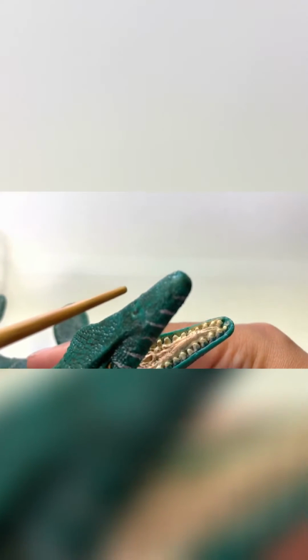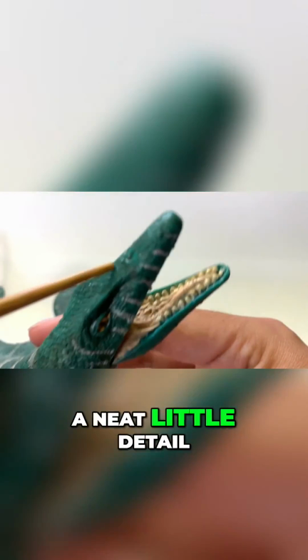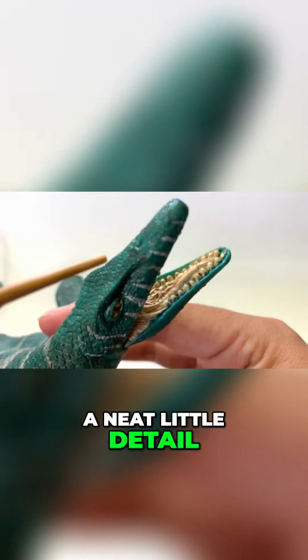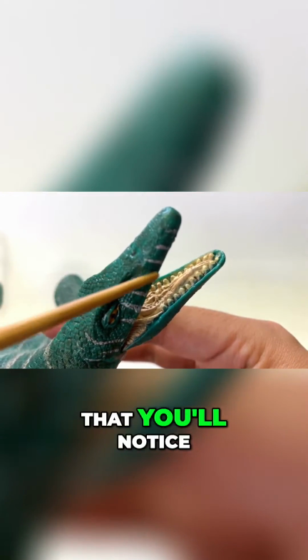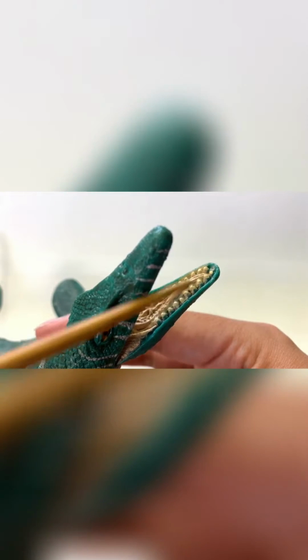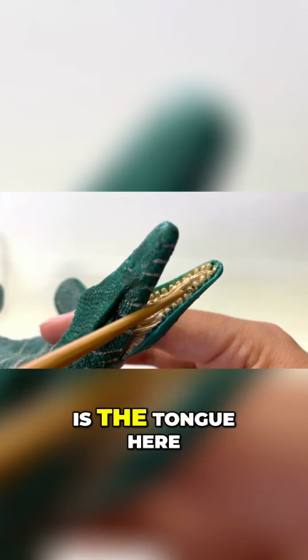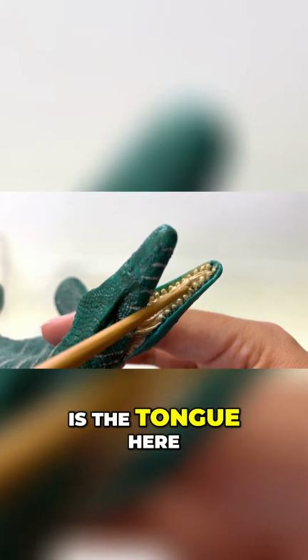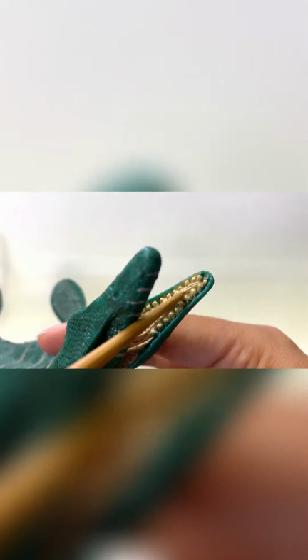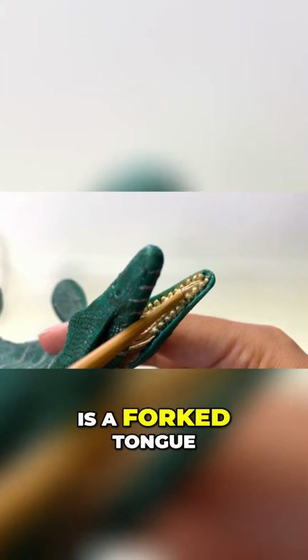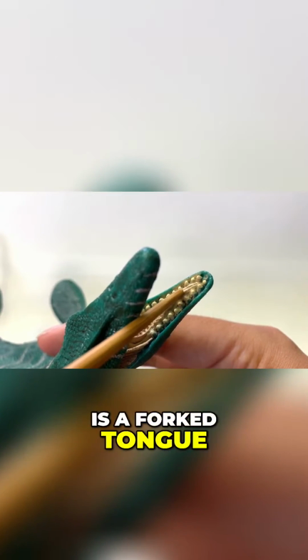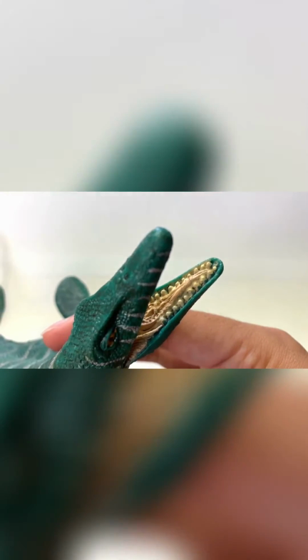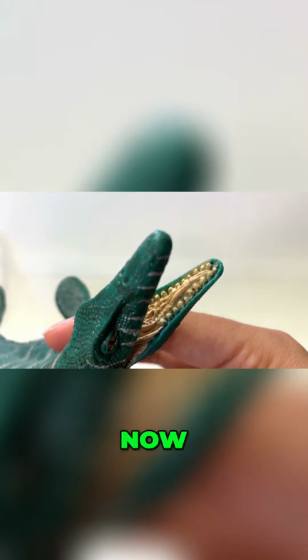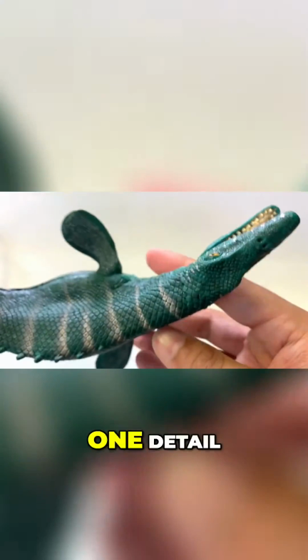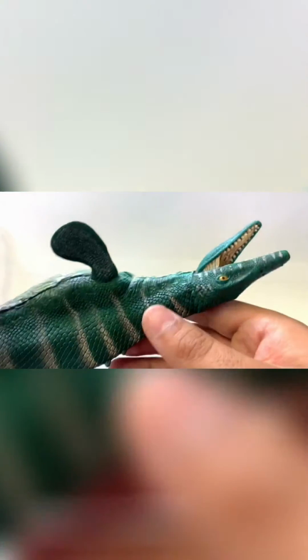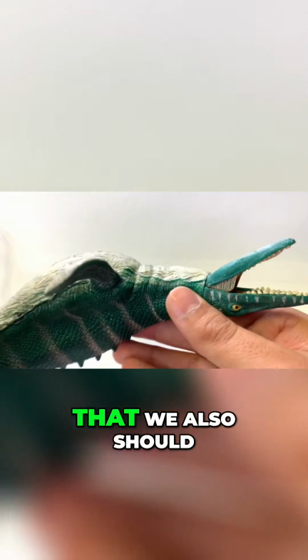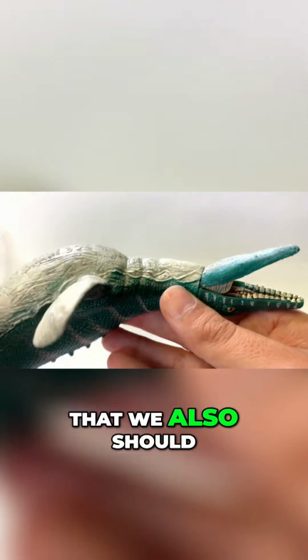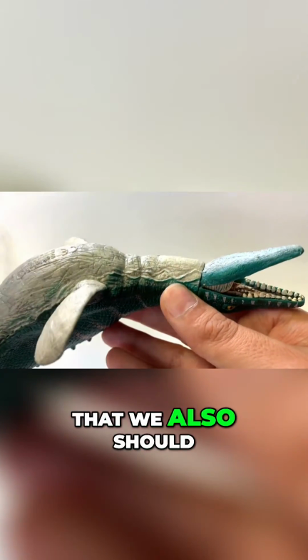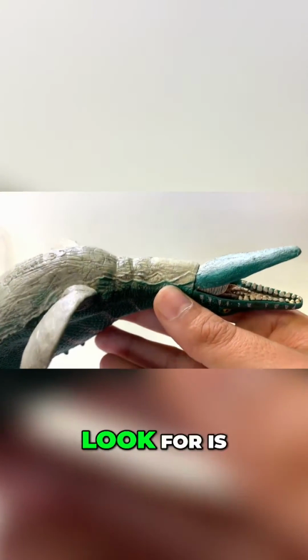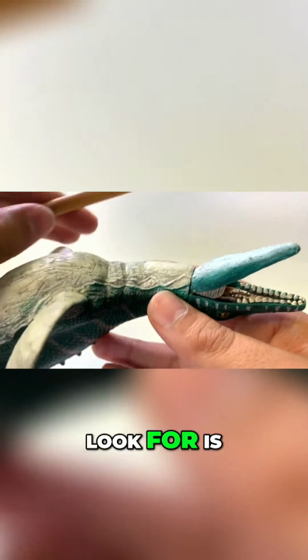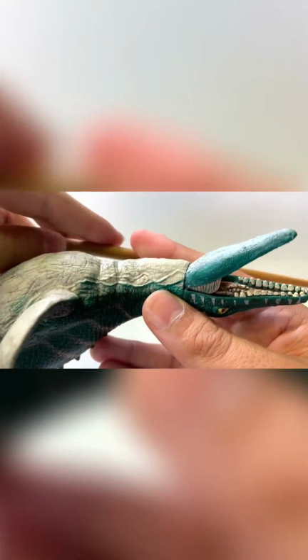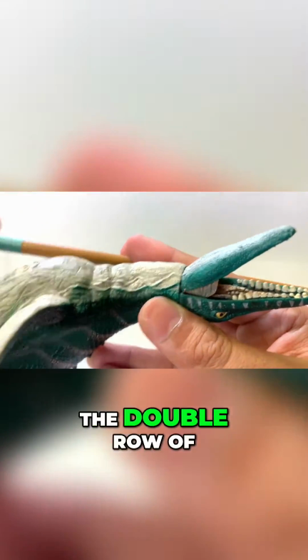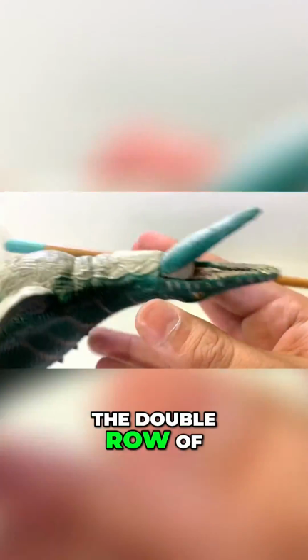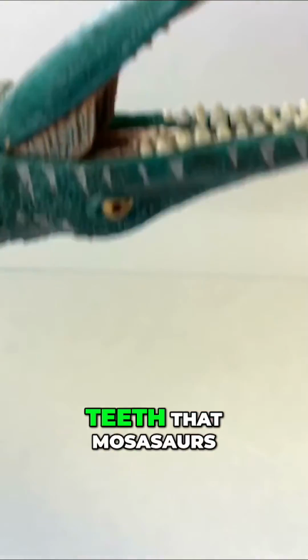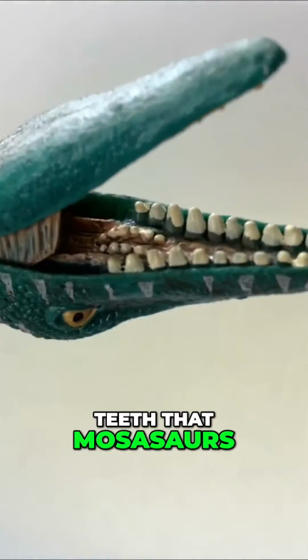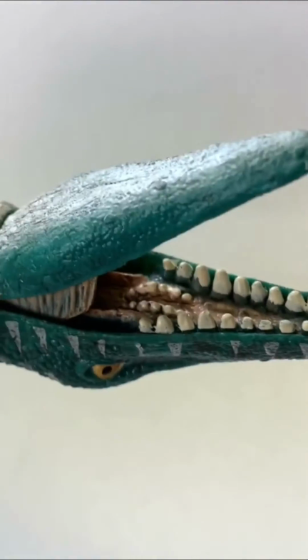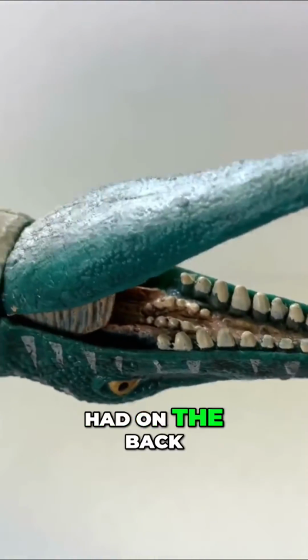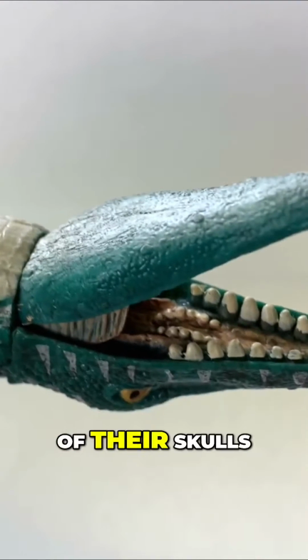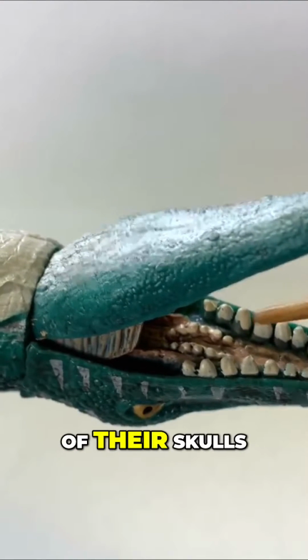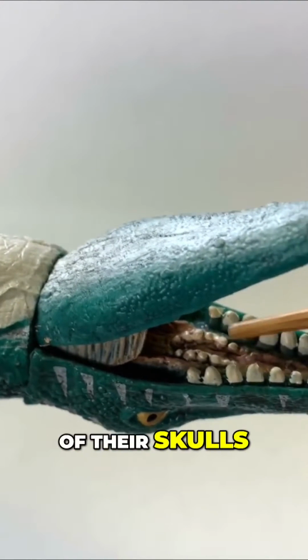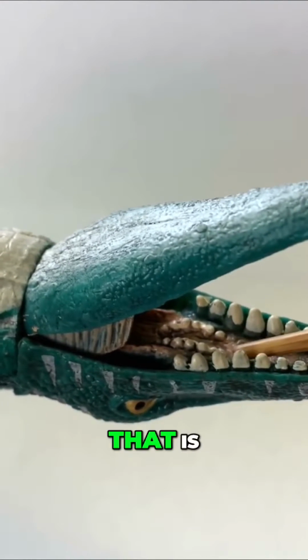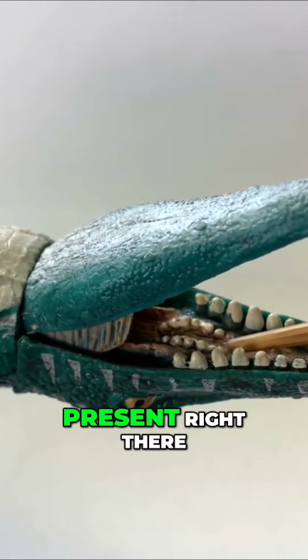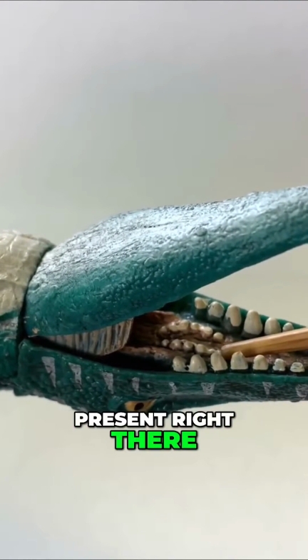A neat little detail that you'll notice is the tongue here is a forked tongue. One detail that we also should look for is the double row of teeth that Mosasaurus had in the back of their skulls — and that is present right there.